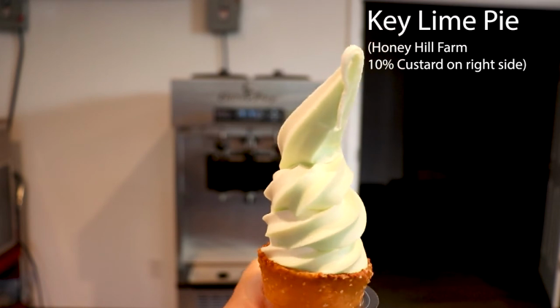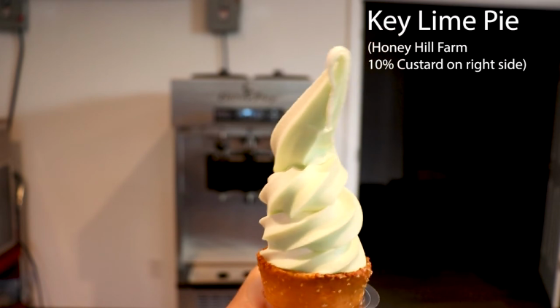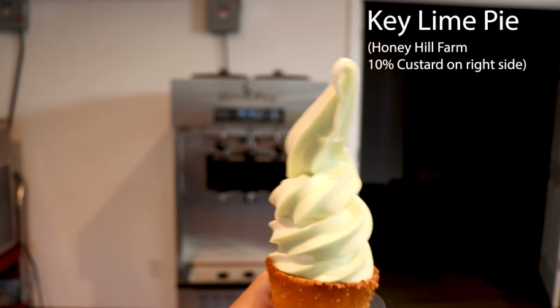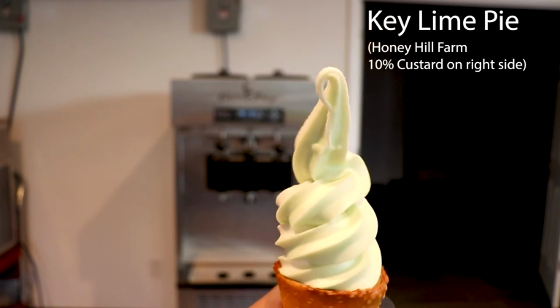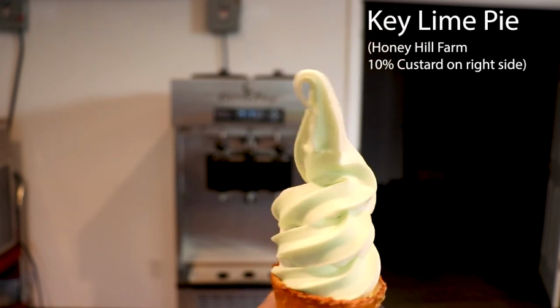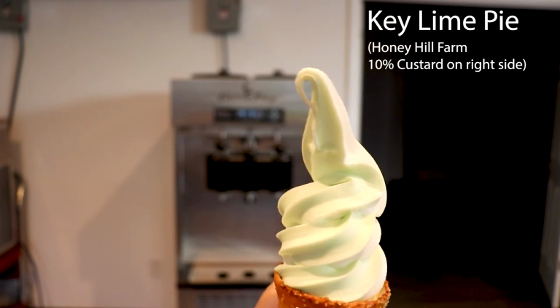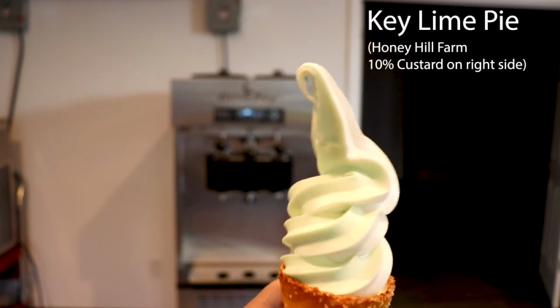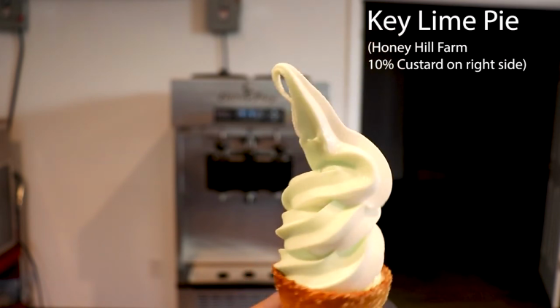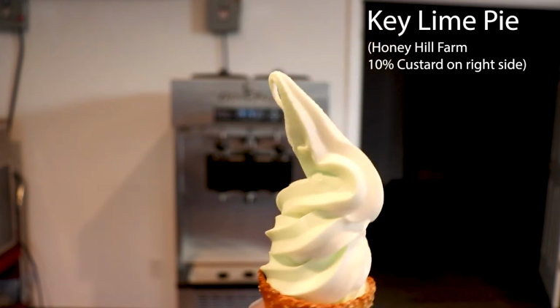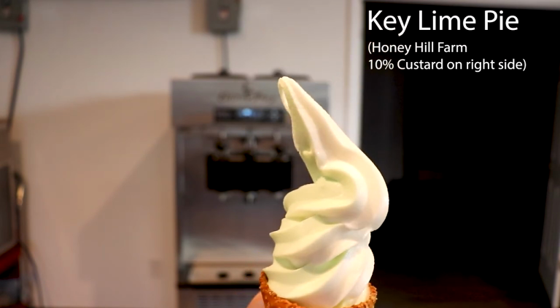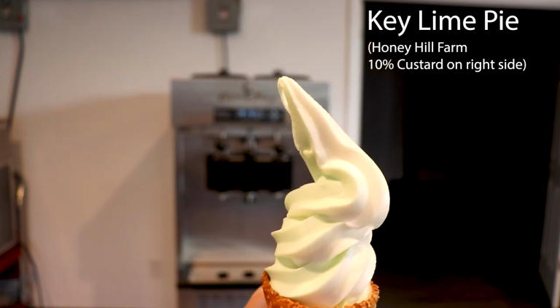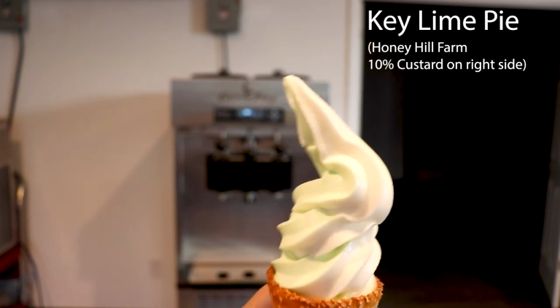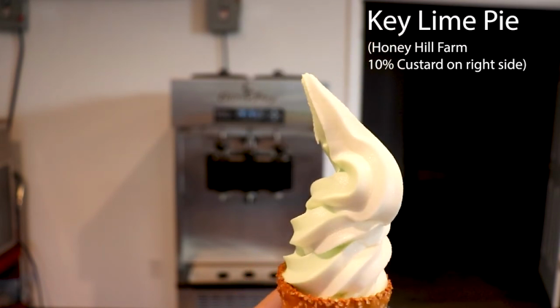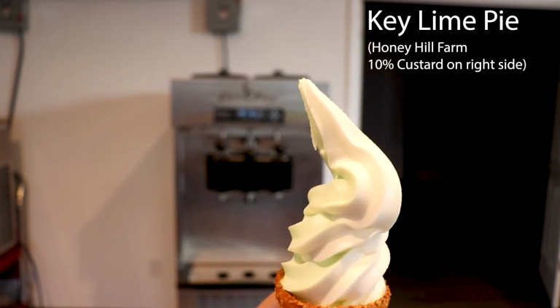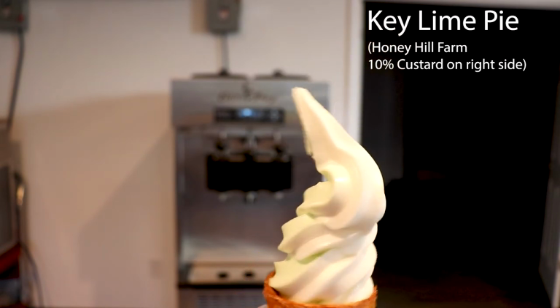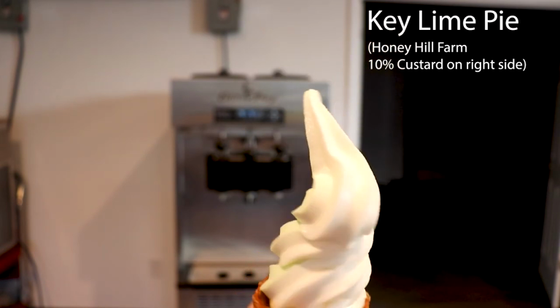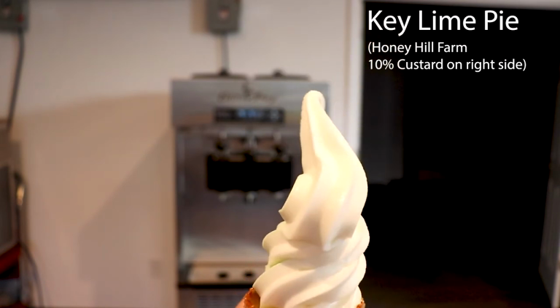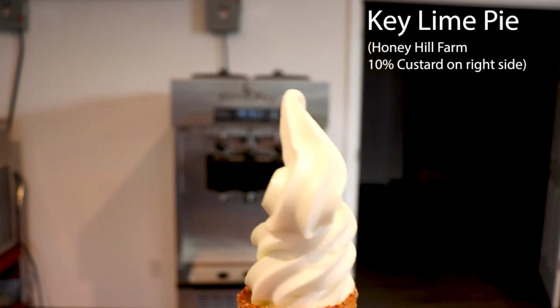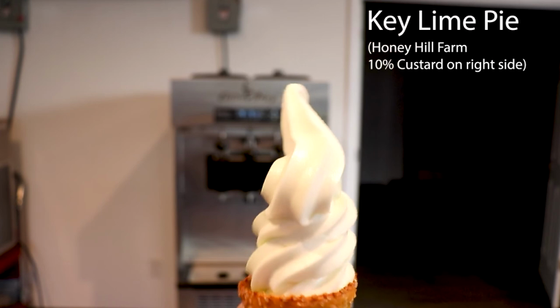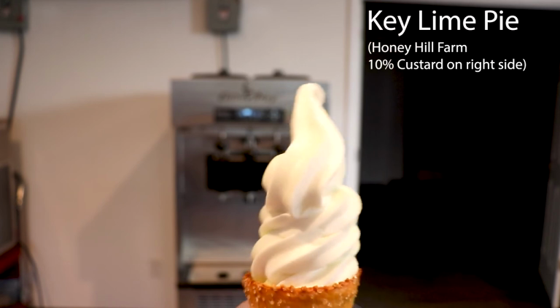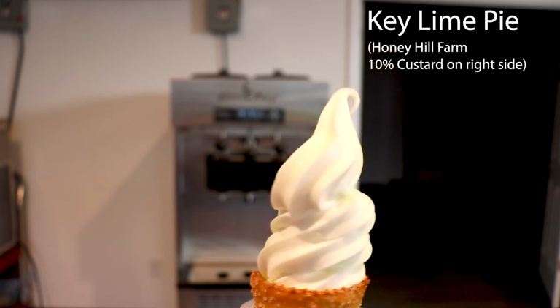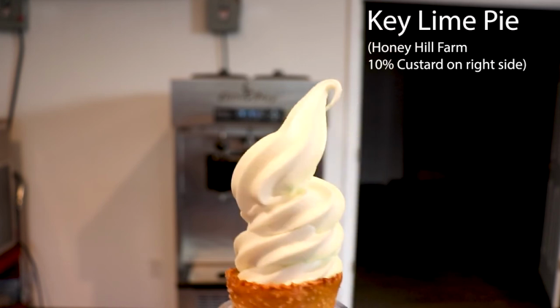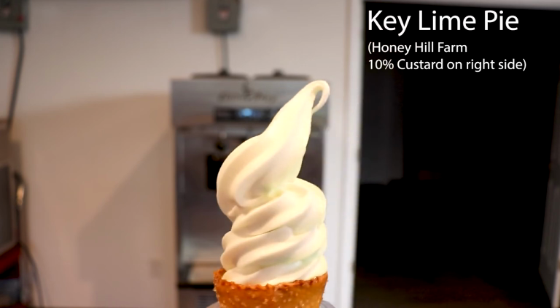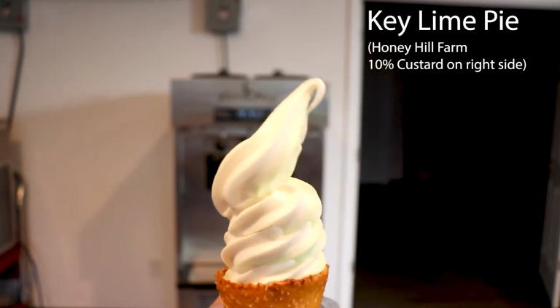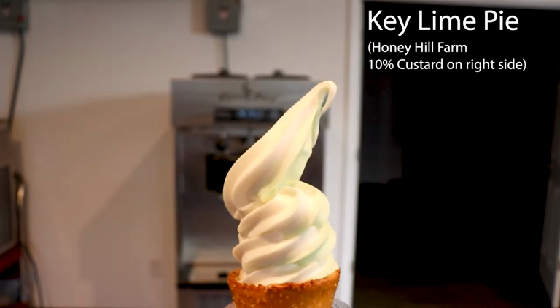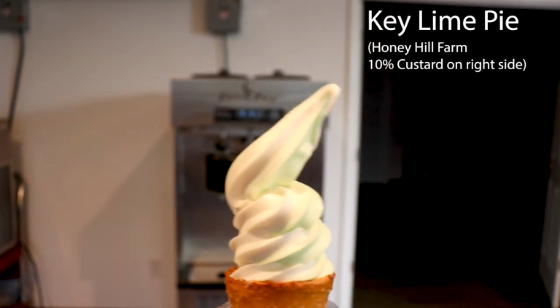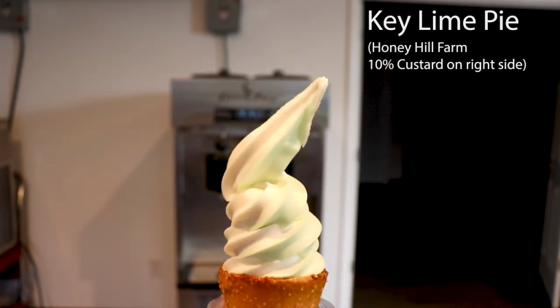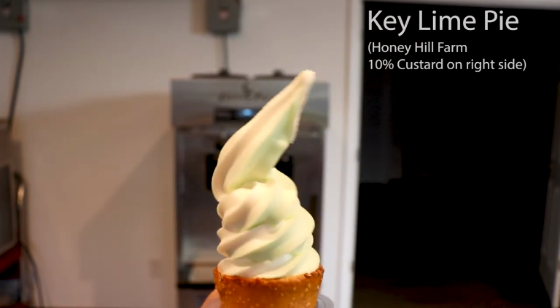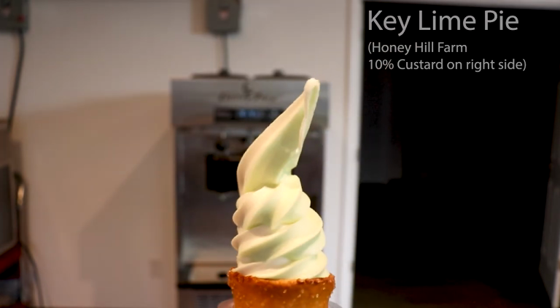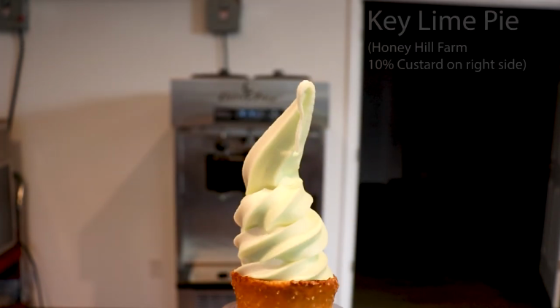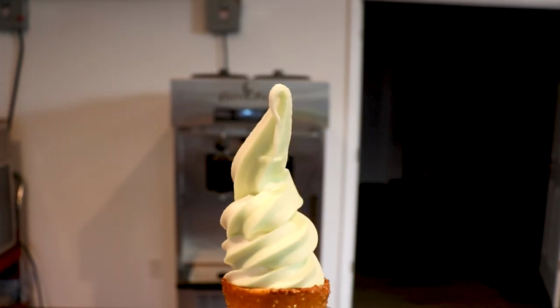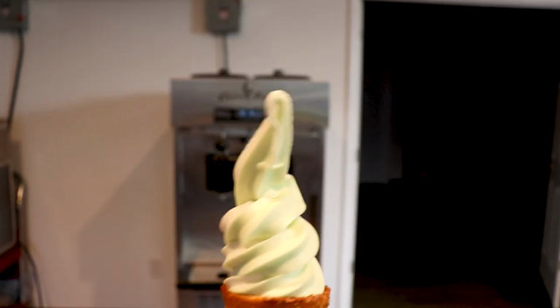The Dole Soft Serve is a great product to add to any menu. It is easy to make and at 5 cents per ounce there is a lot of money to be made. Thanks for joining us today.